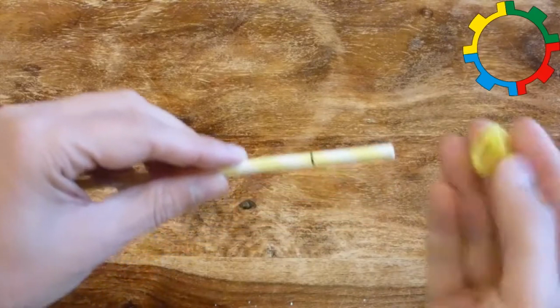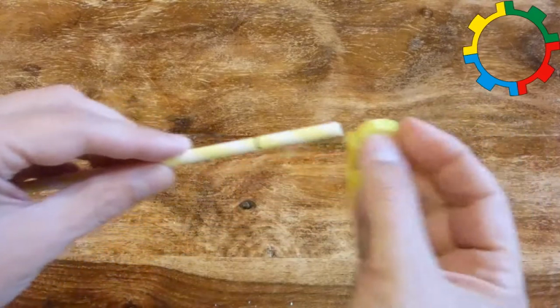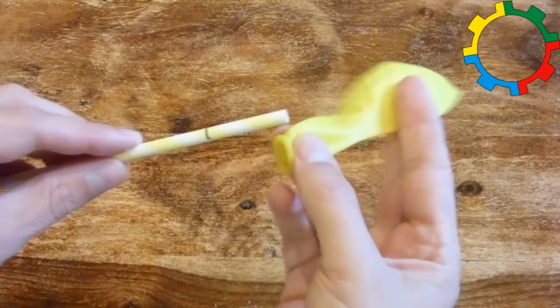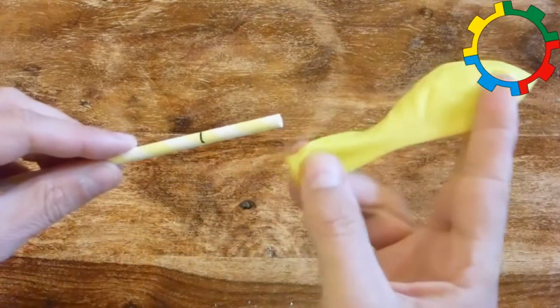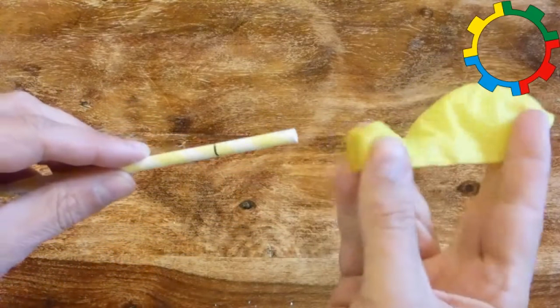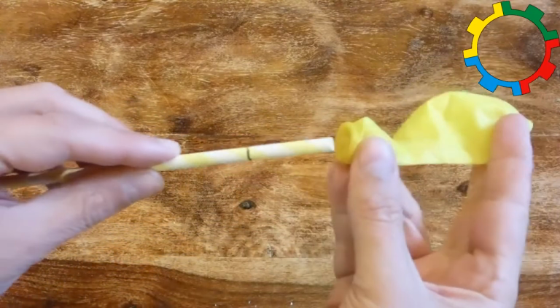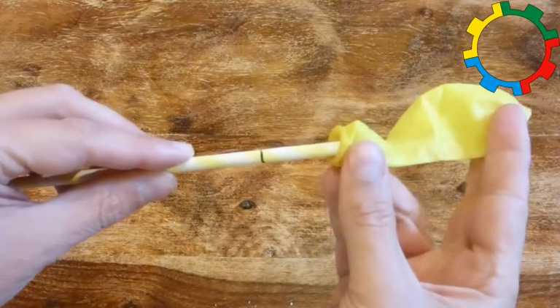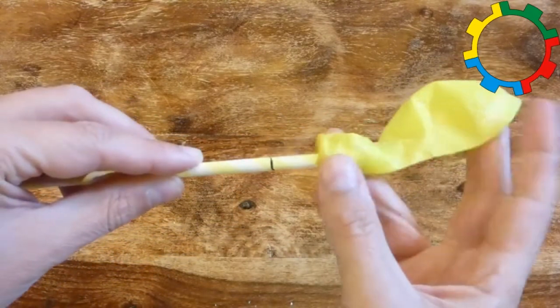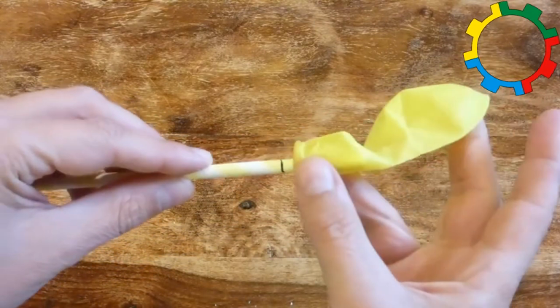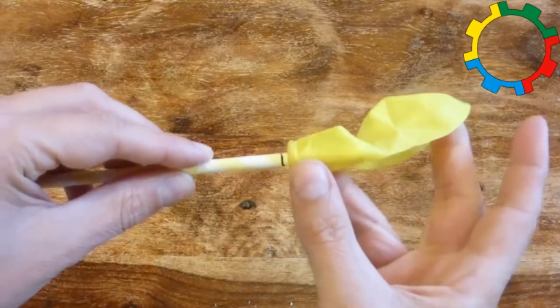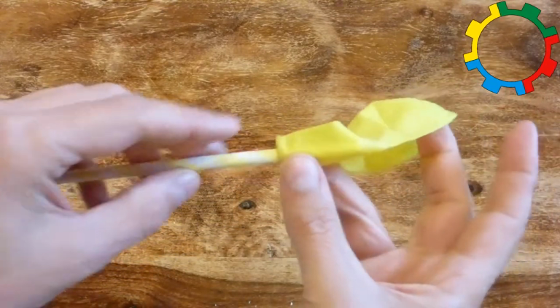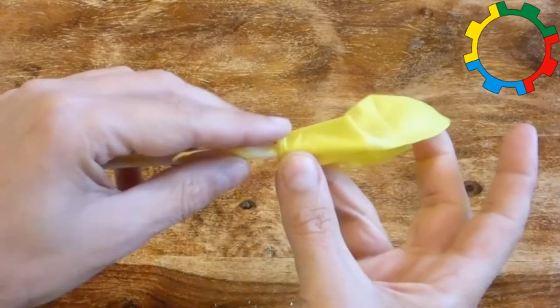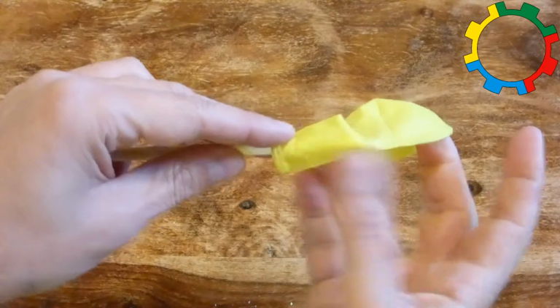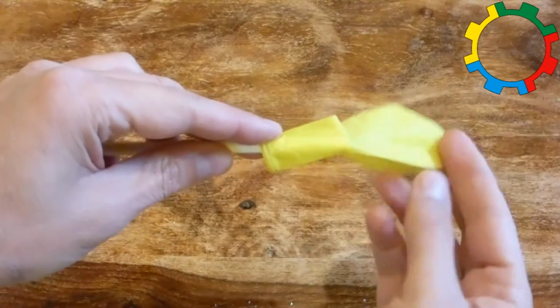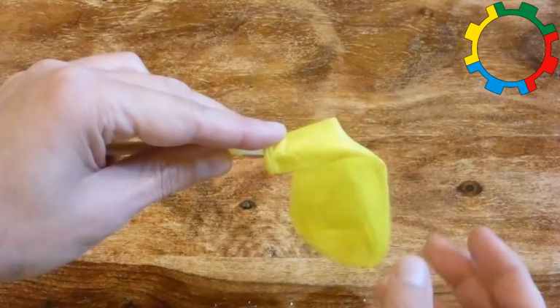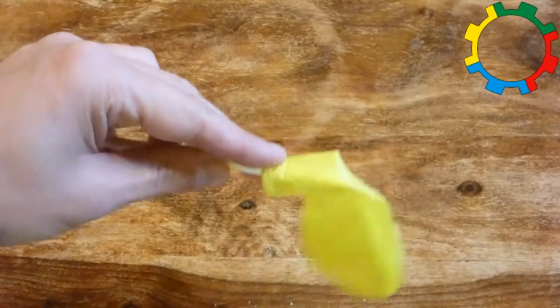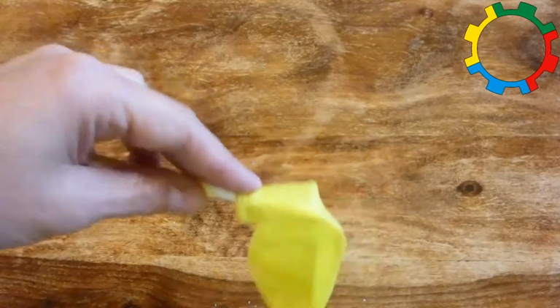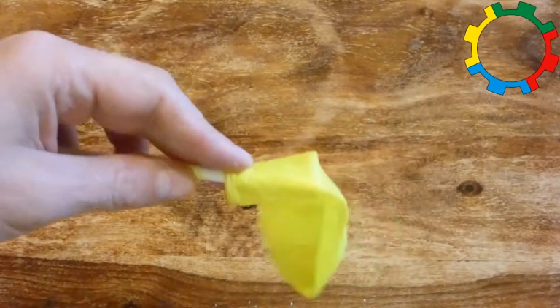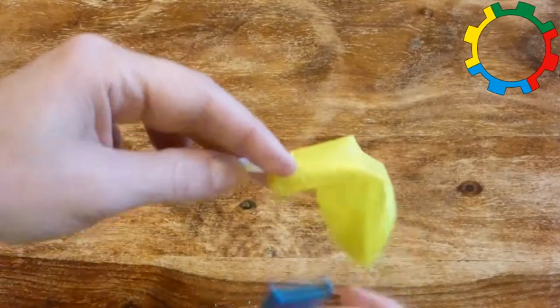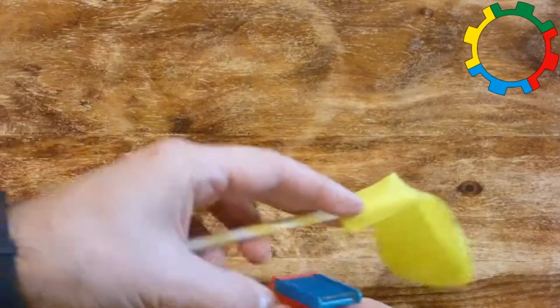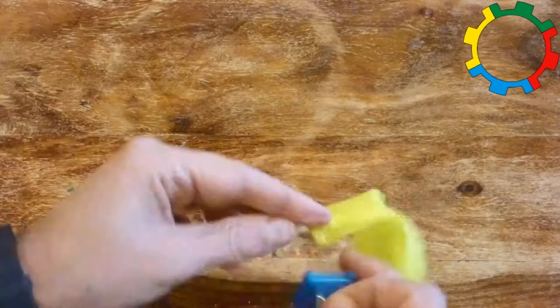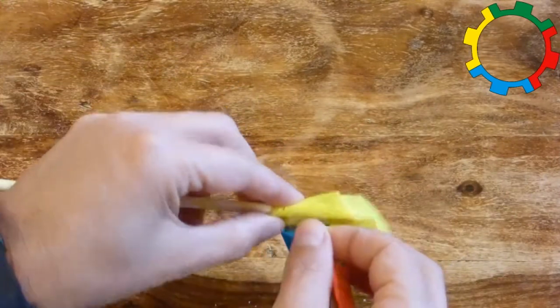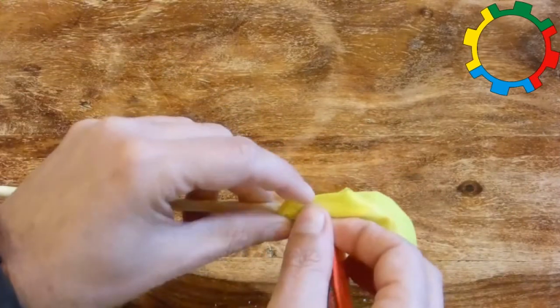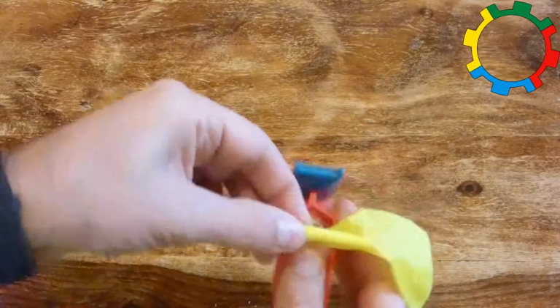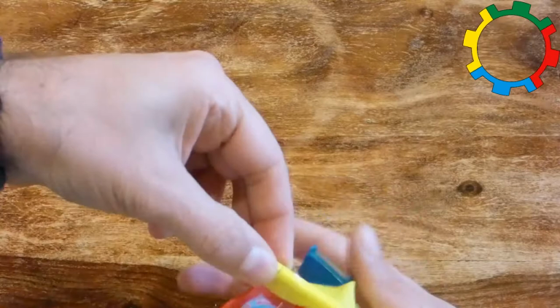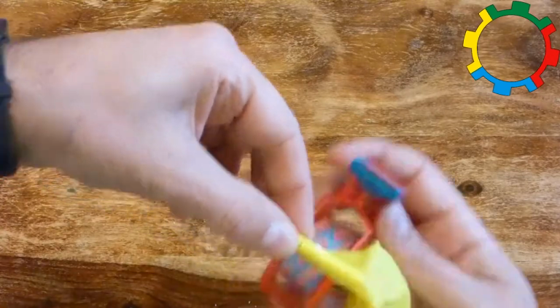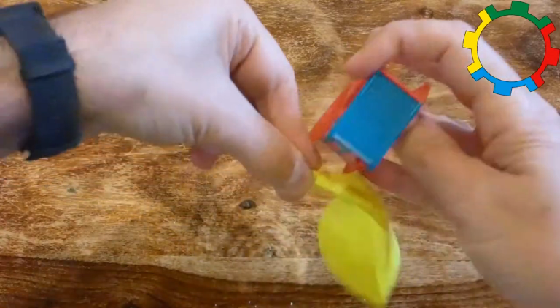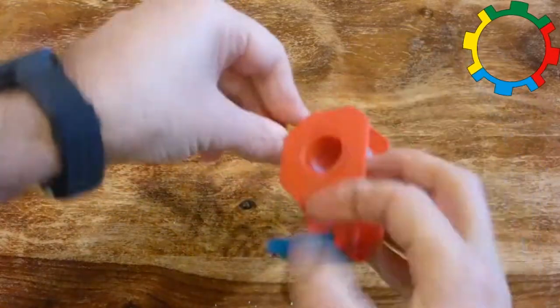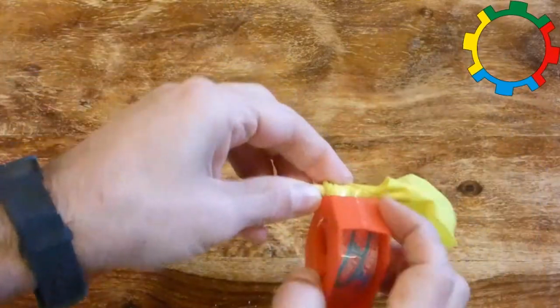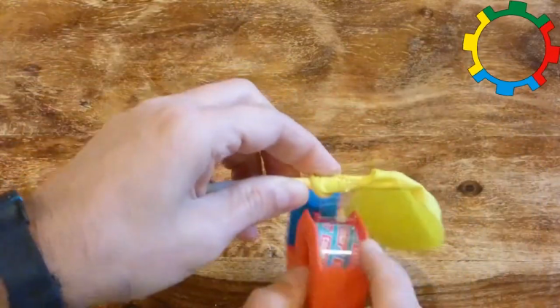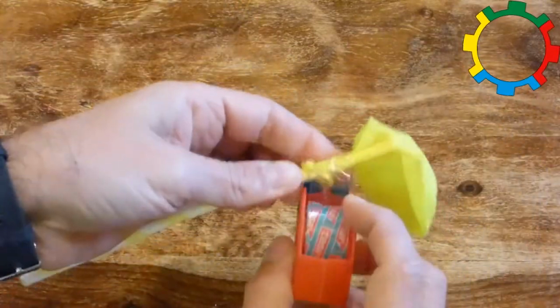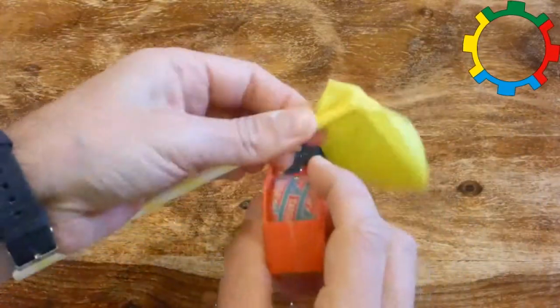Slip the balloon's open end over one end of the straw and fold it as tightly as possible around the straw. Wrap the sticky tape as tightly as possible around the folded neck of the balloon and the straw.